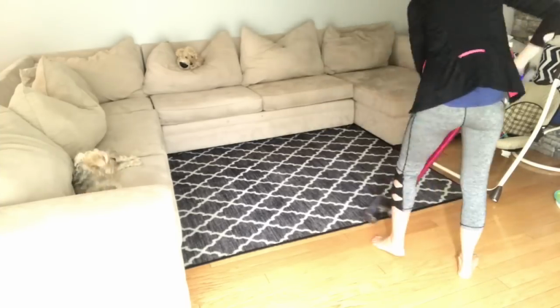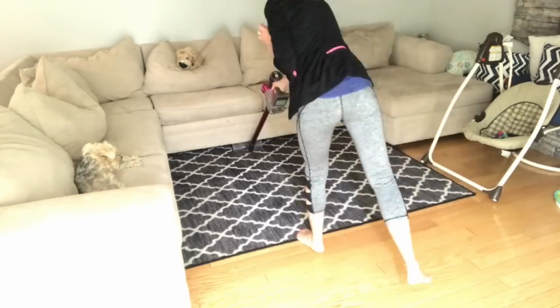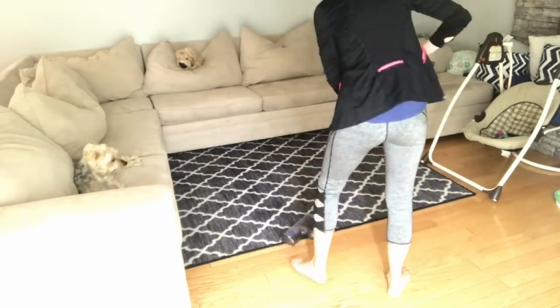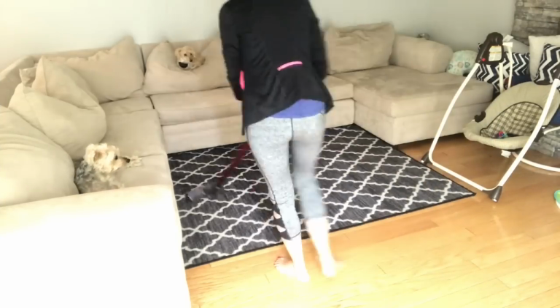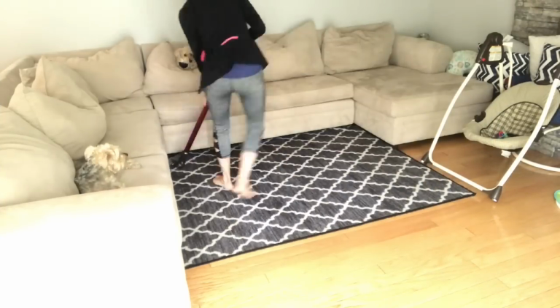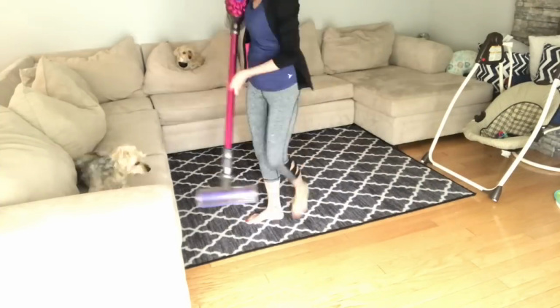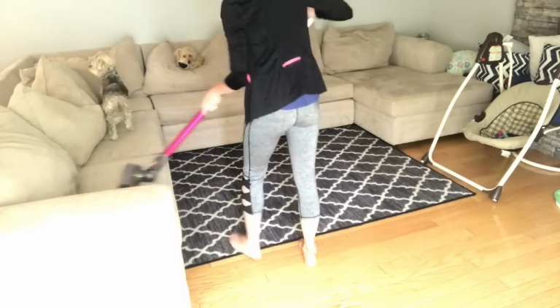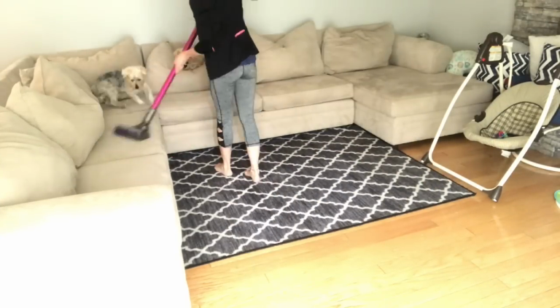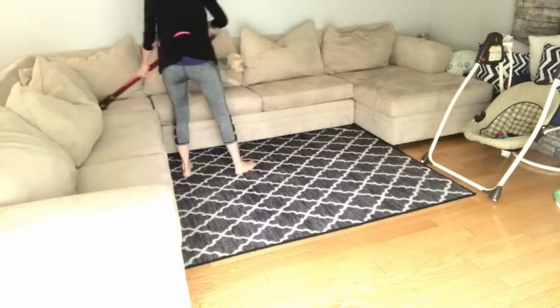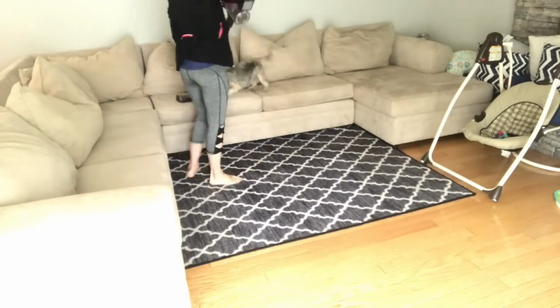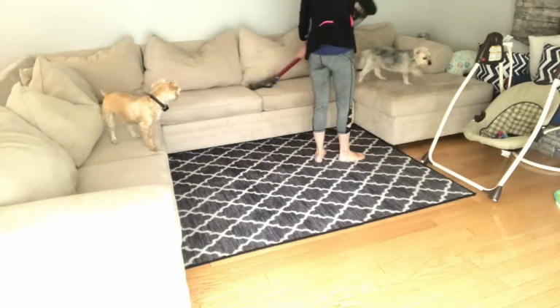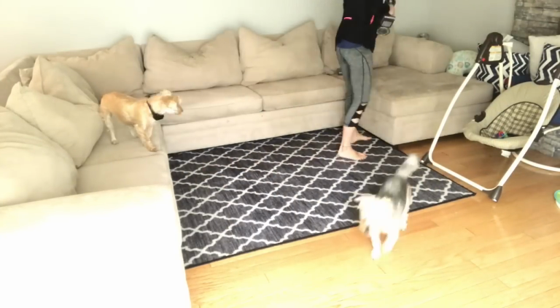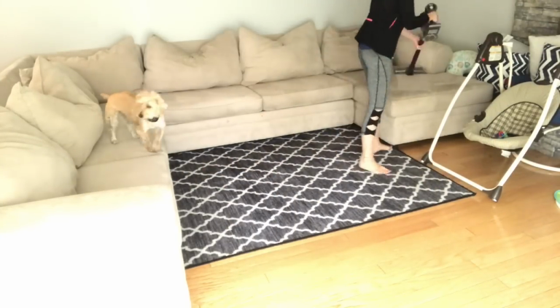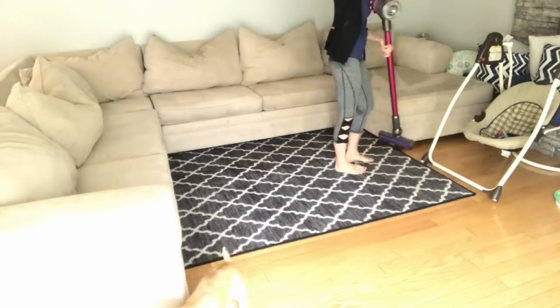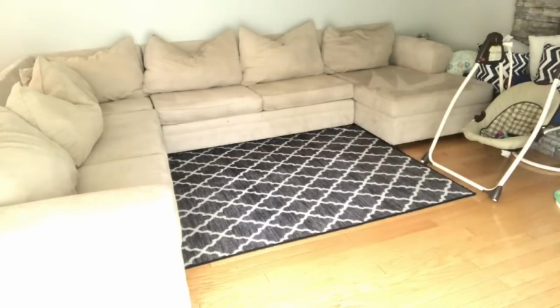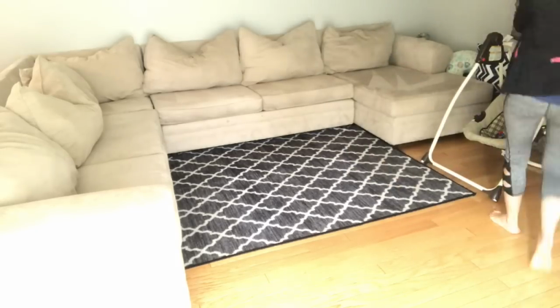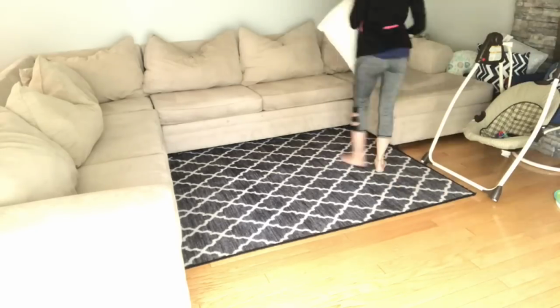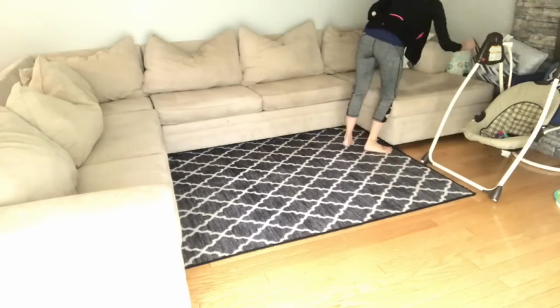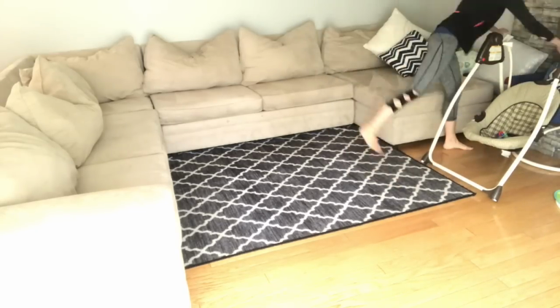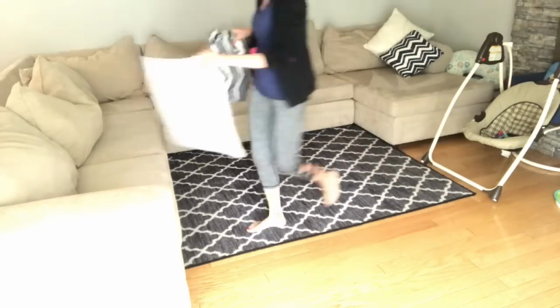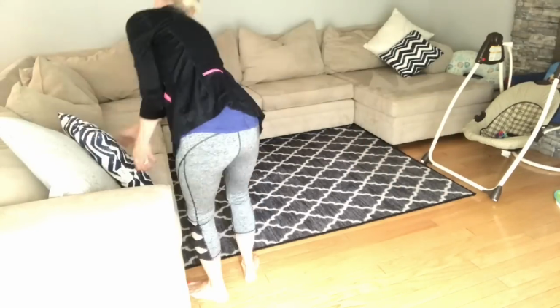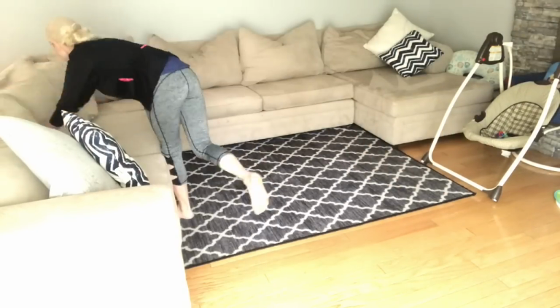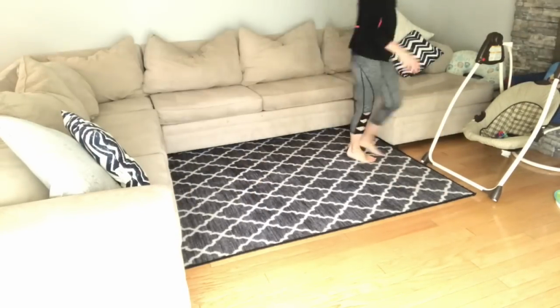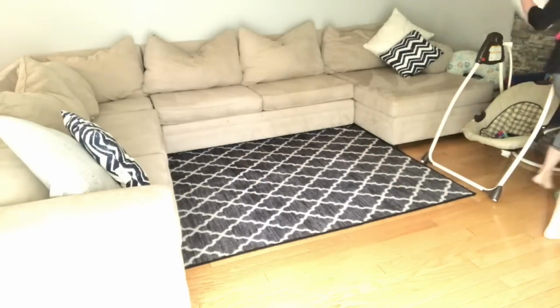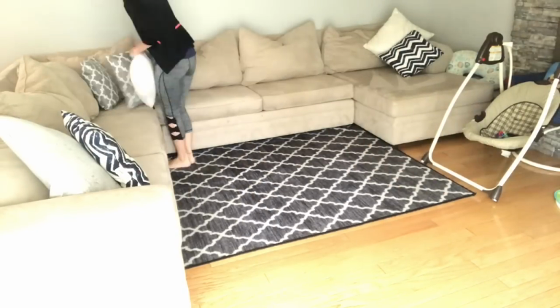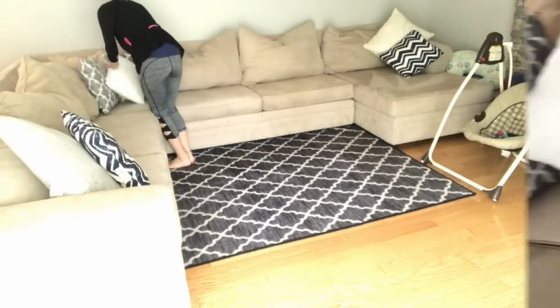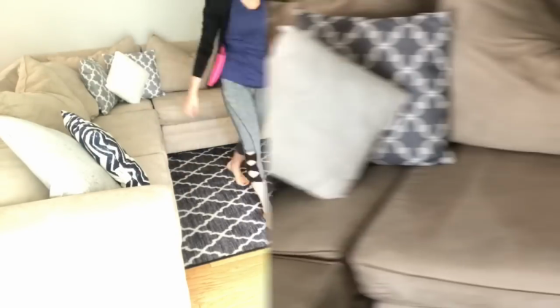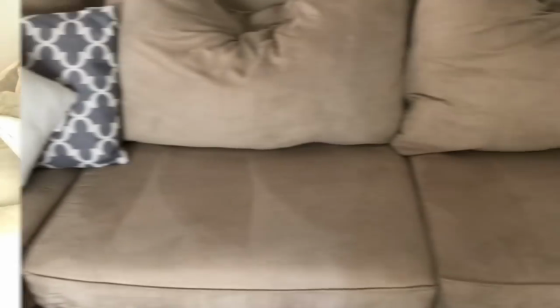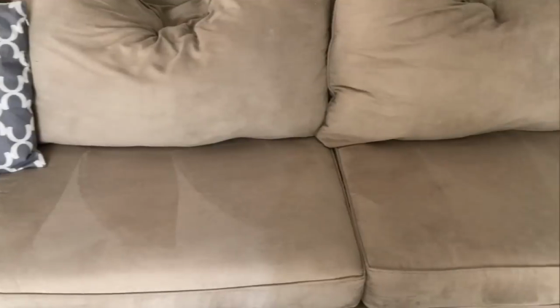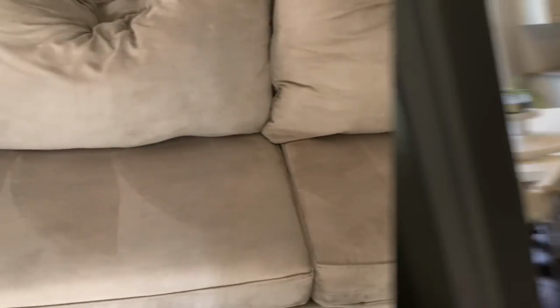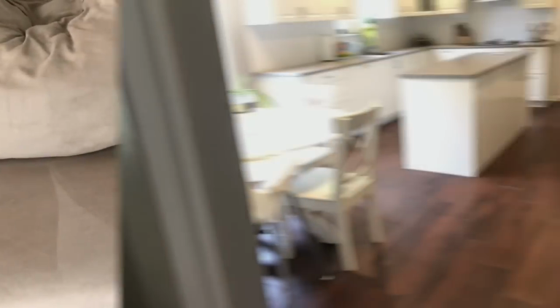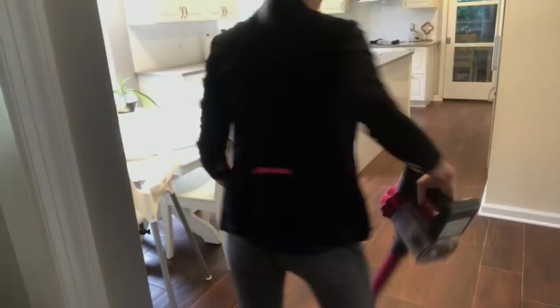Now I'm going to vacuum the living room and then I'll head over and vacuum the kitchen. Both of those rooms are attached so I'm doing them at the same time — who doesn't love vacuum lines!